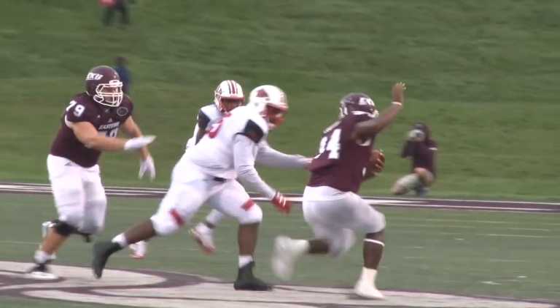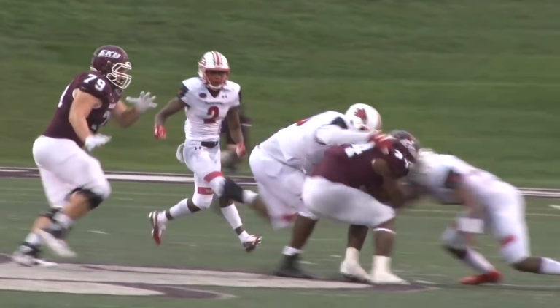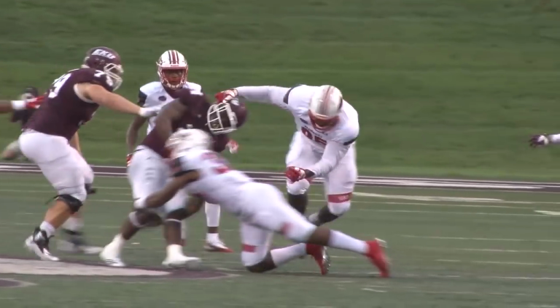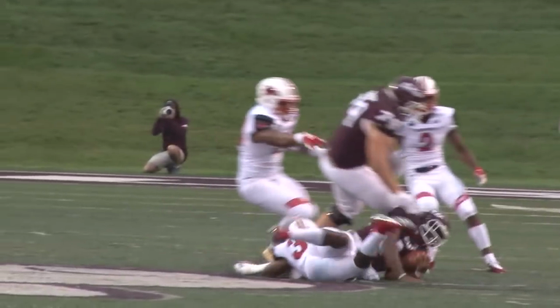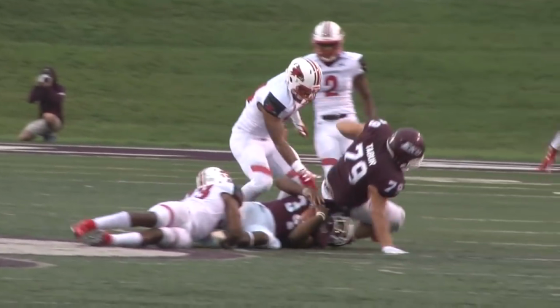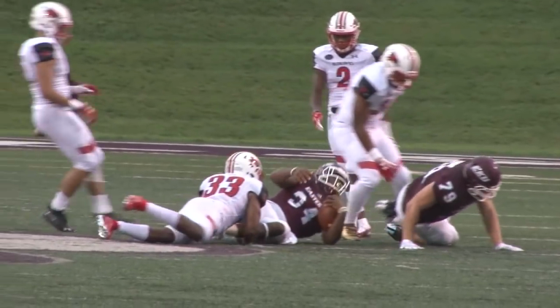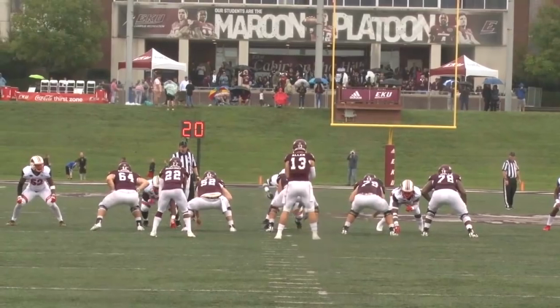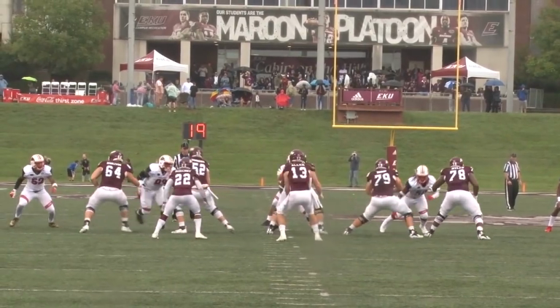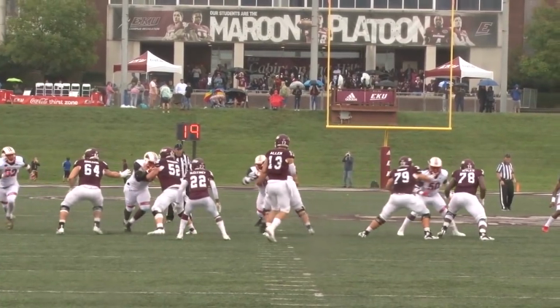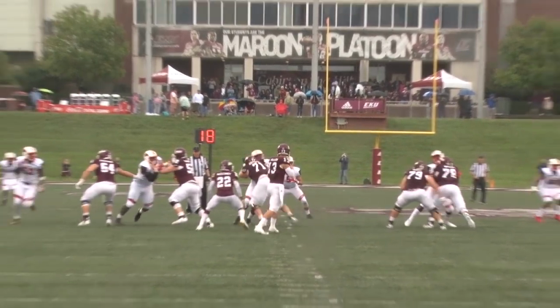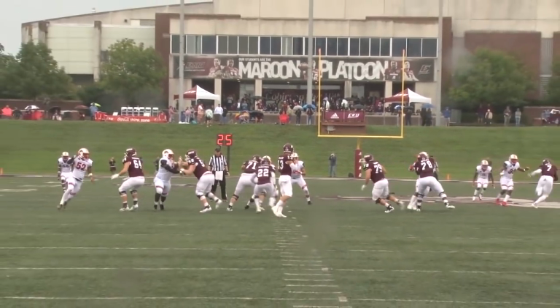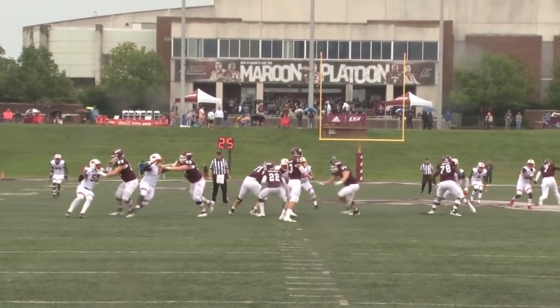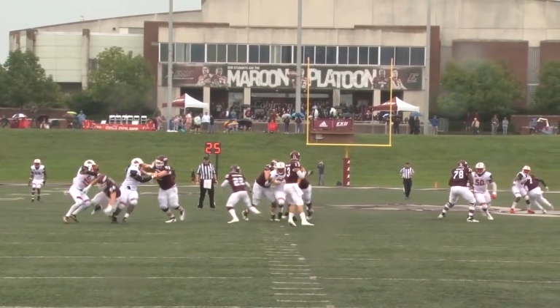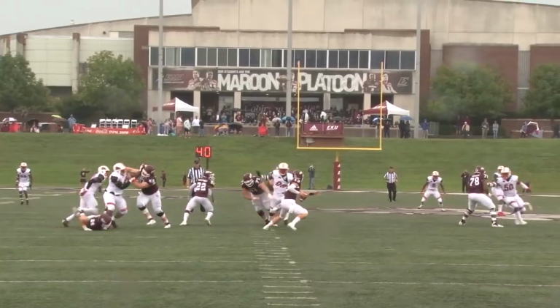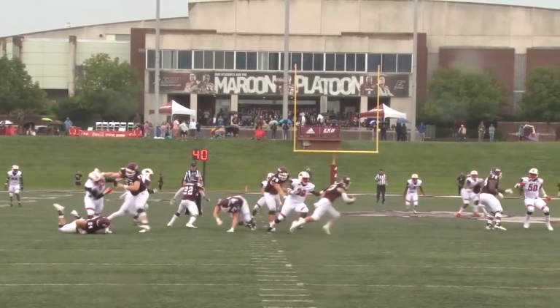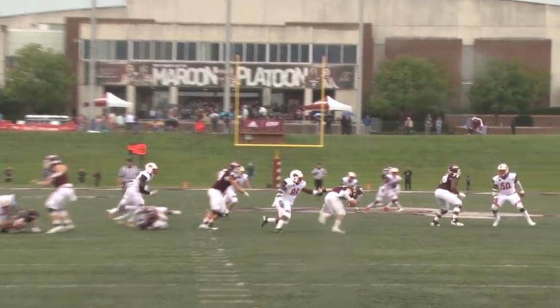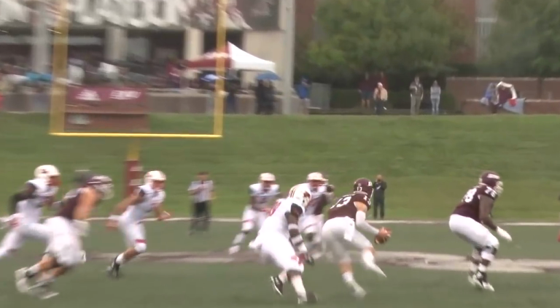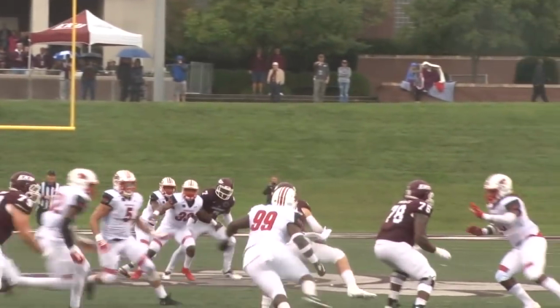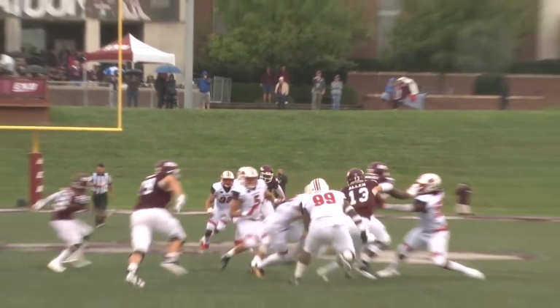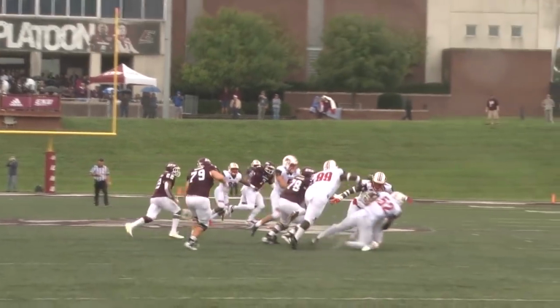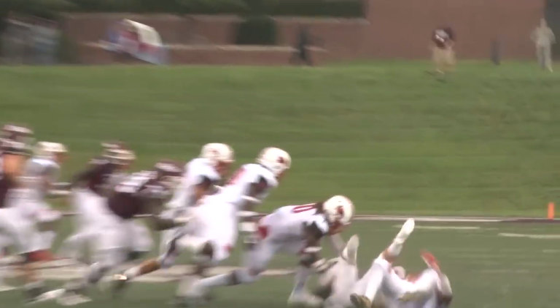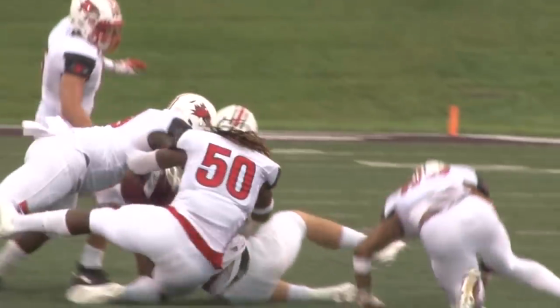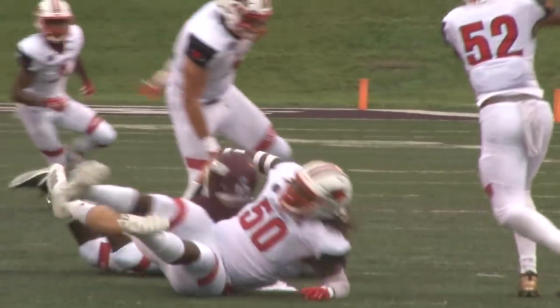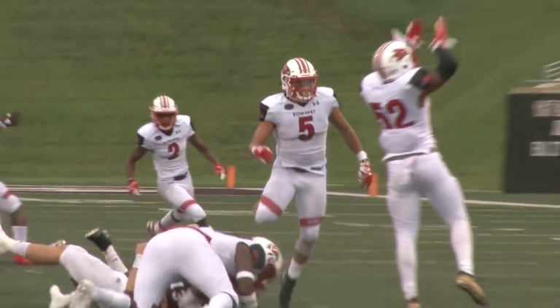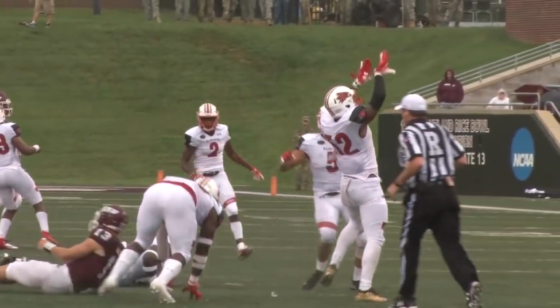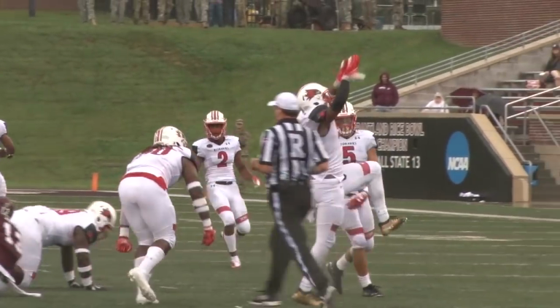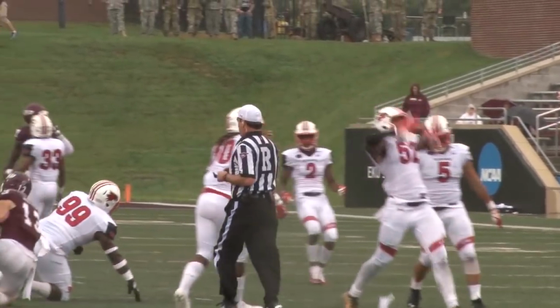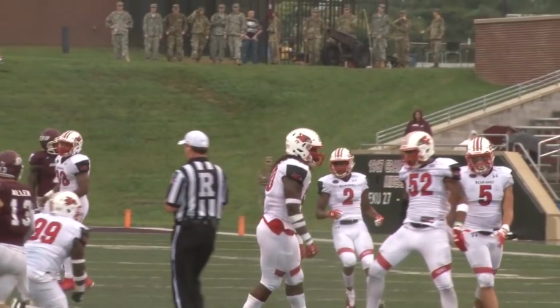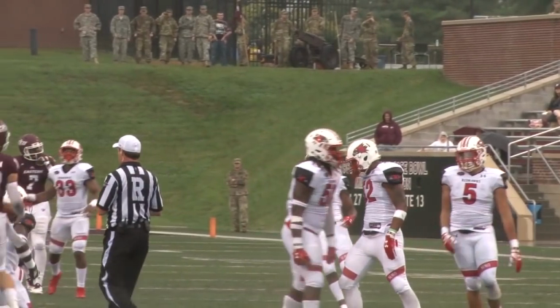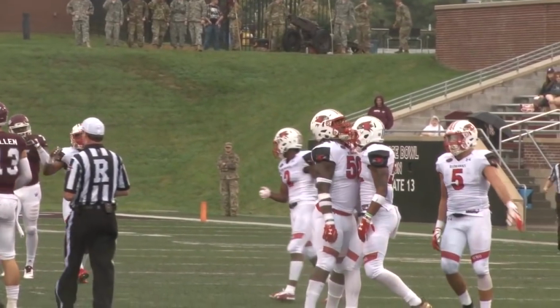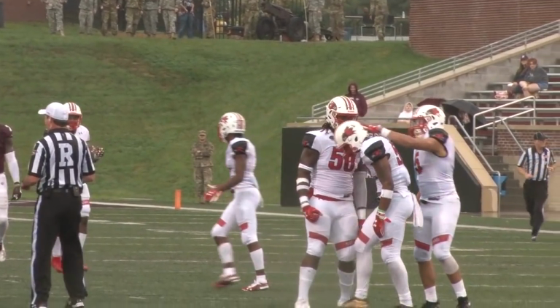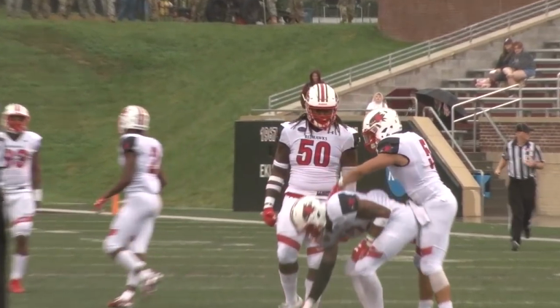They will hand it off to Booth. Allen calls for the snap, two-step drop in the pocket, scrambles out to the right. Redhawks have him contained and they sack him back at the 33-yard line.